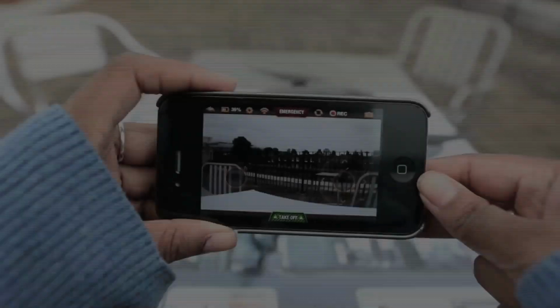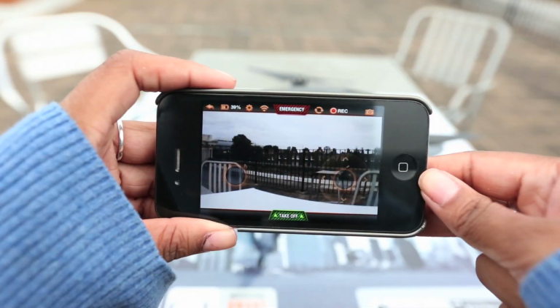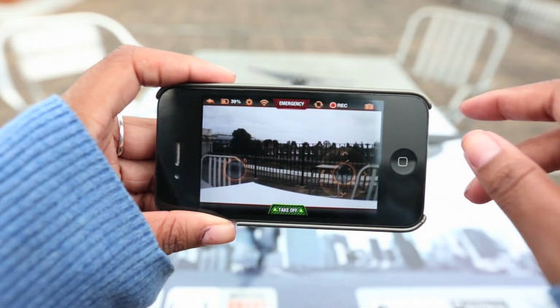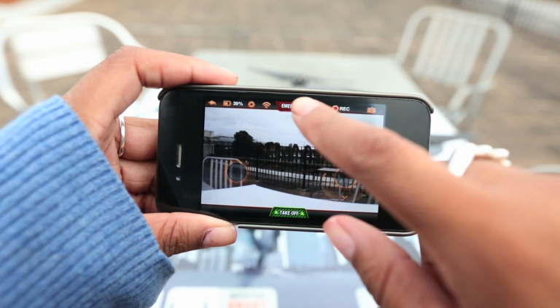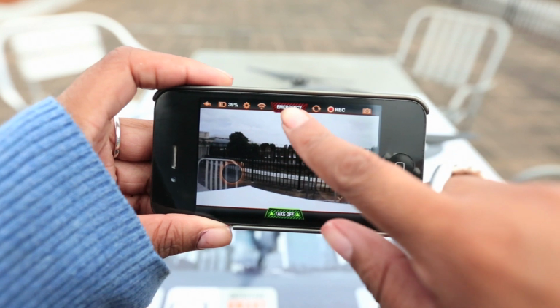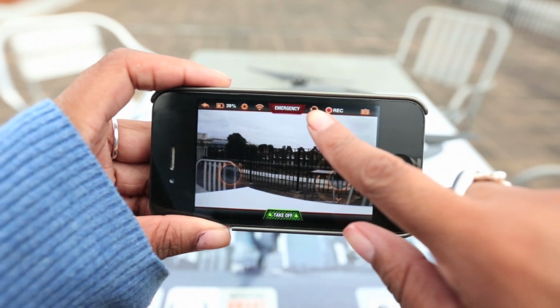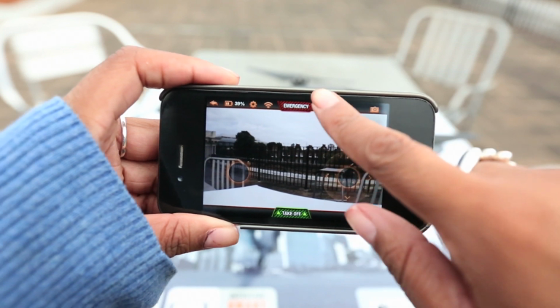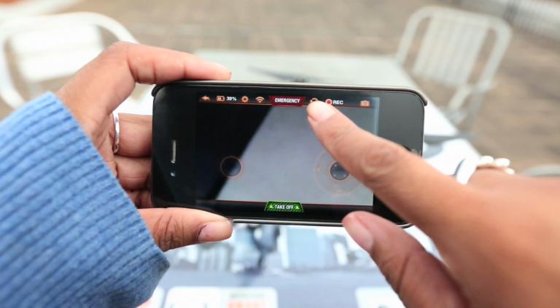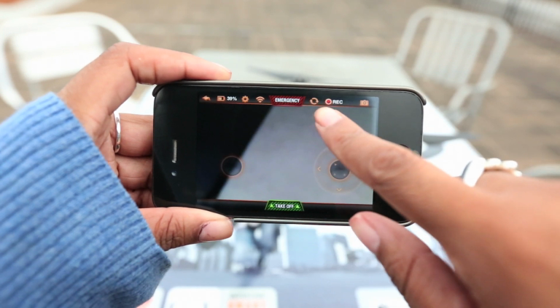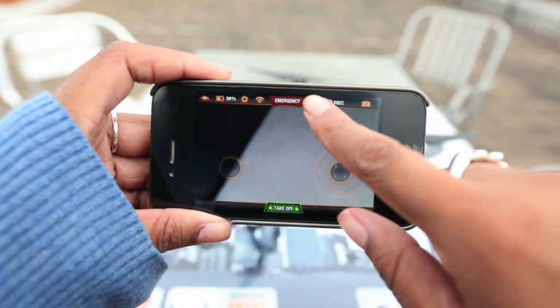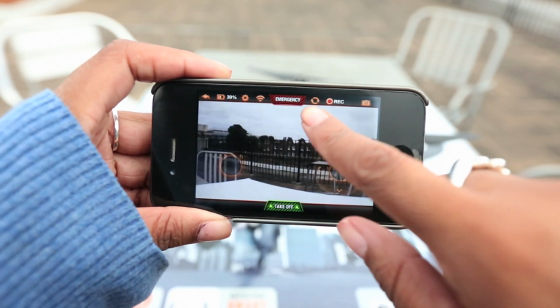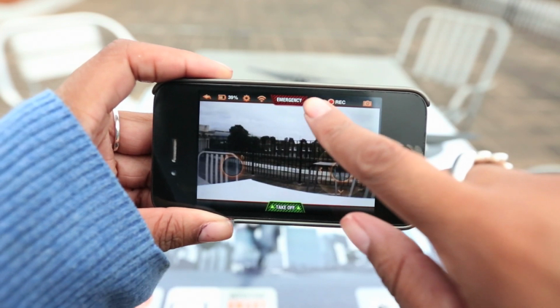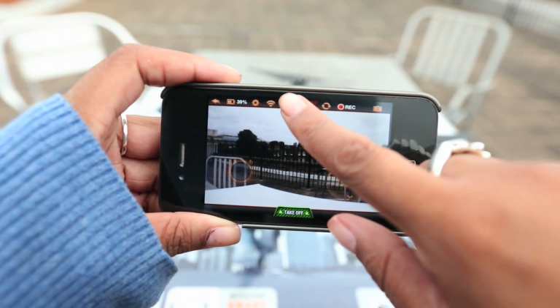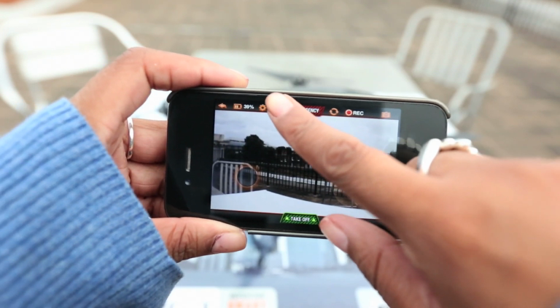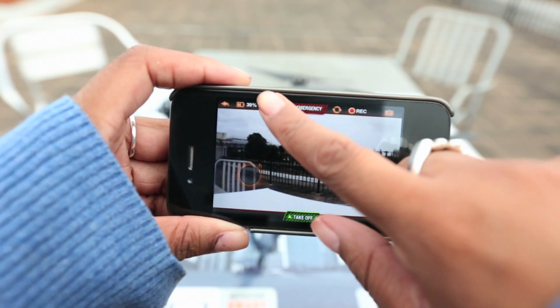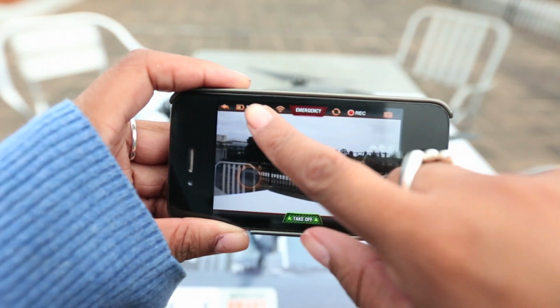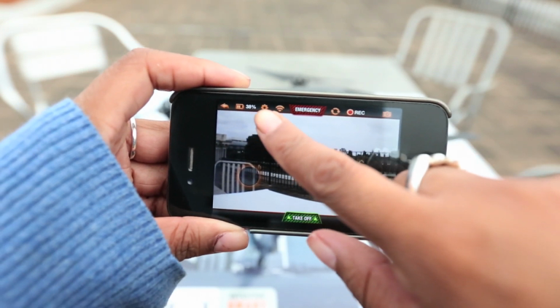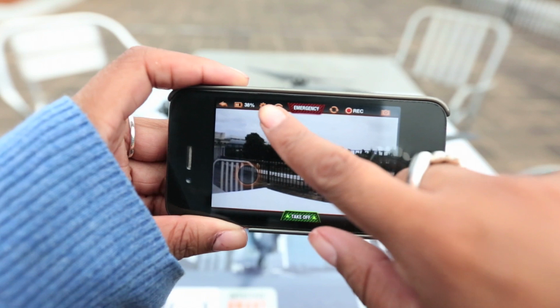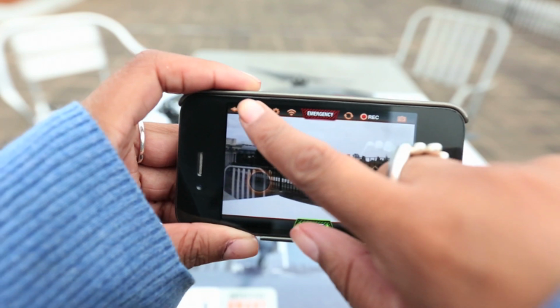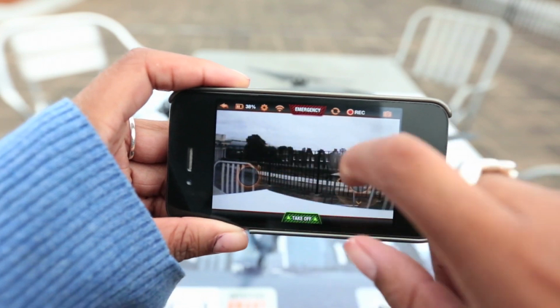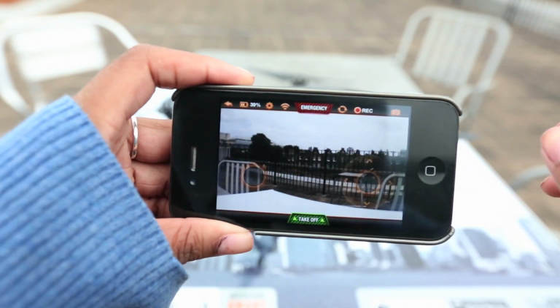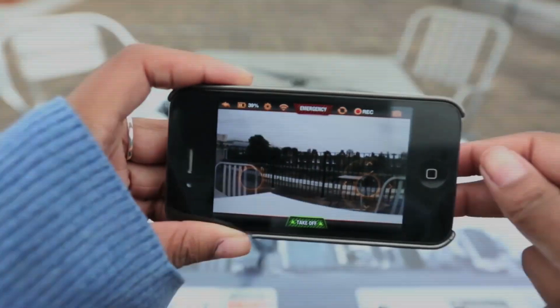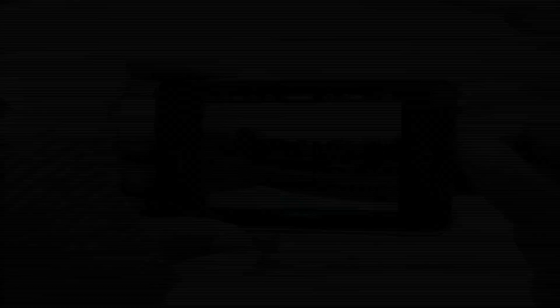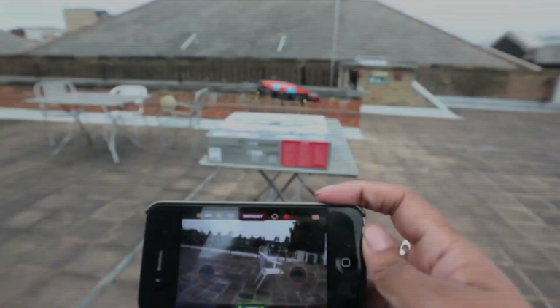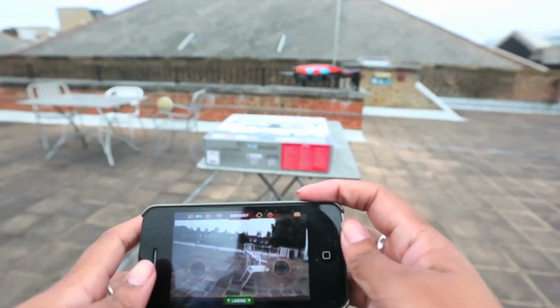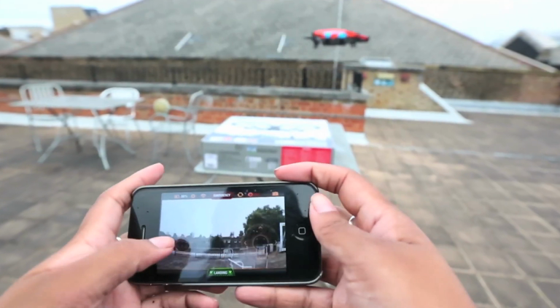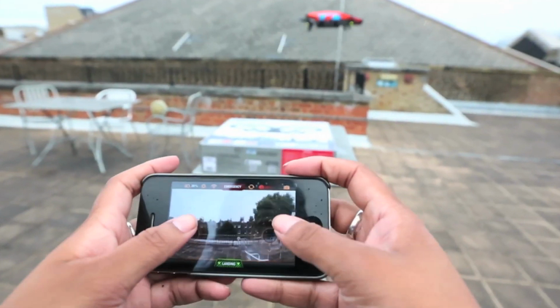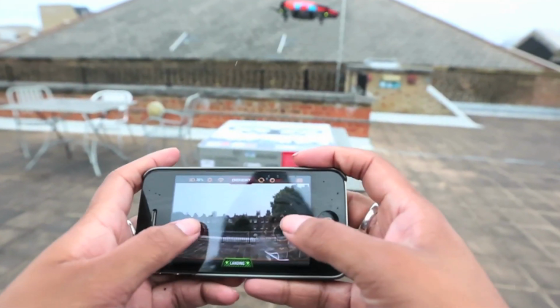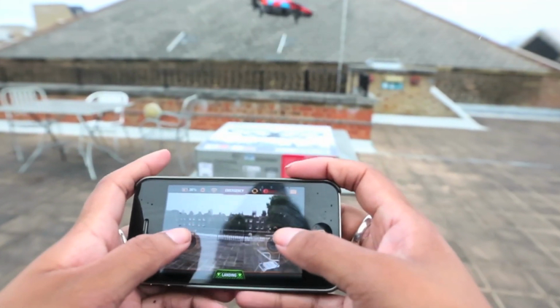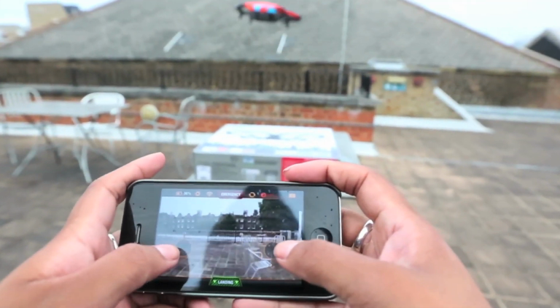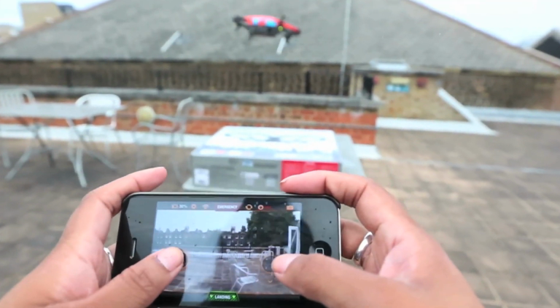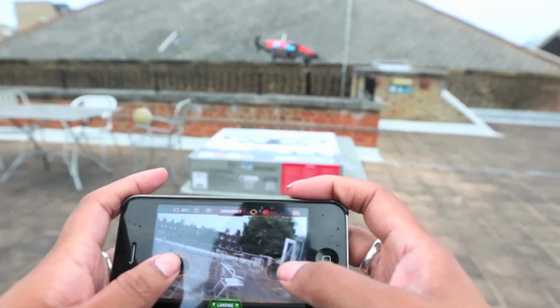We'd like to see bigger buttons in the app on some smartphone screens, because if you have big clumsy fingers you may find it hard to press the control you want, especially during flight mode as you don't want any accidents to happen.